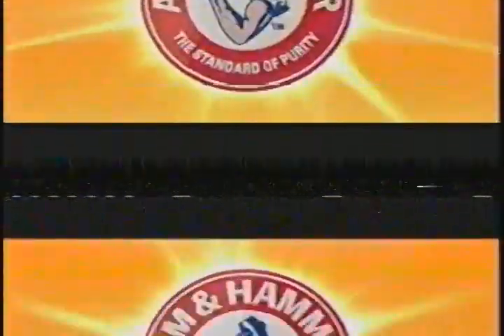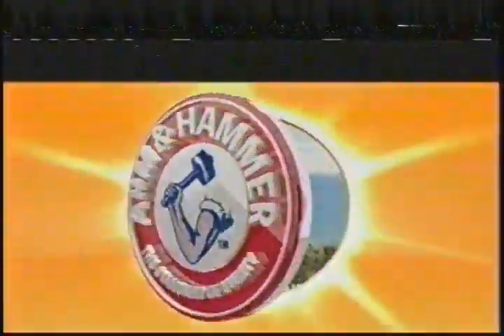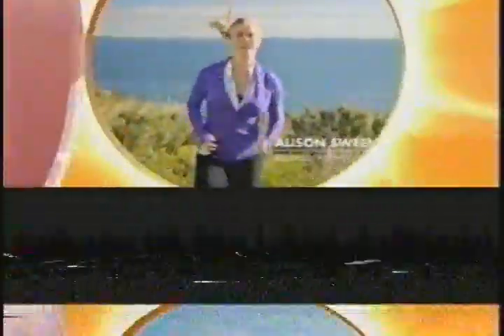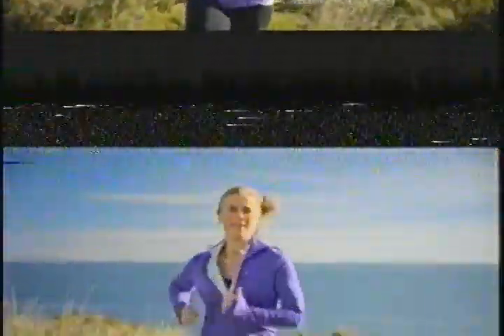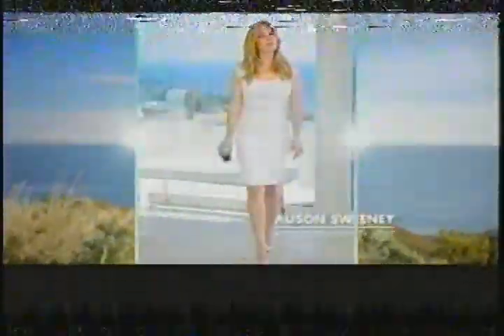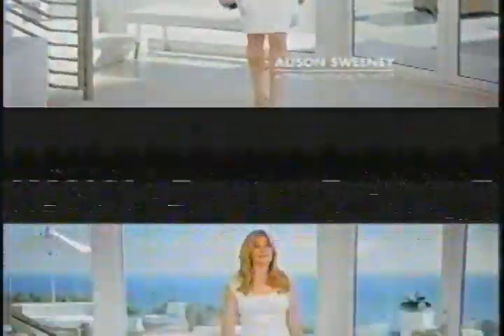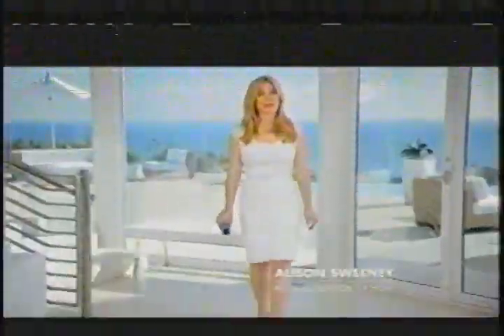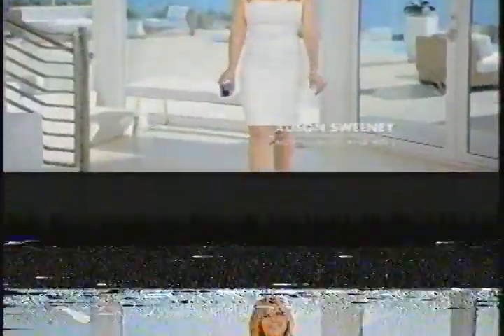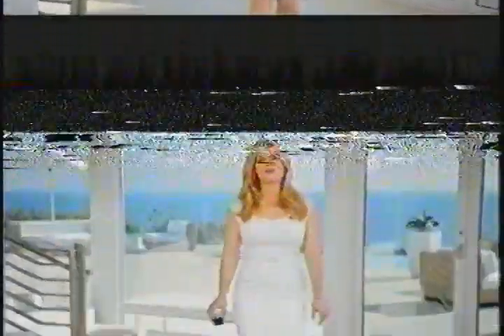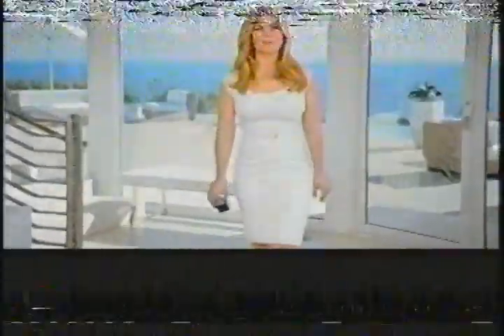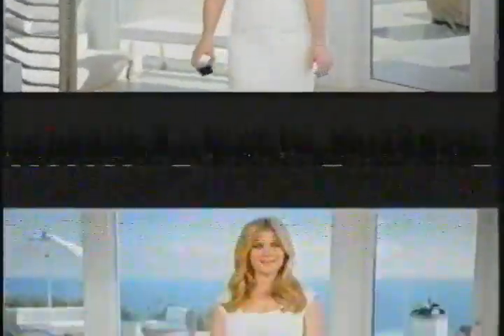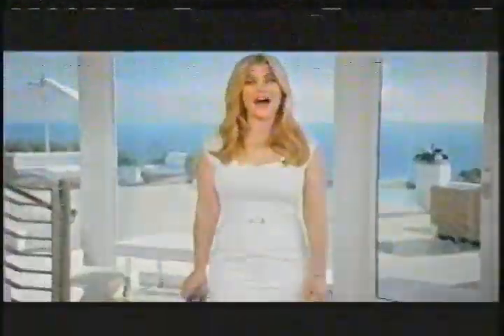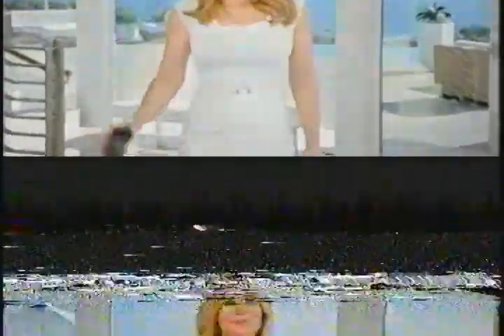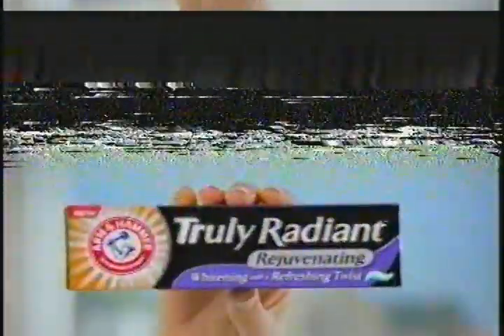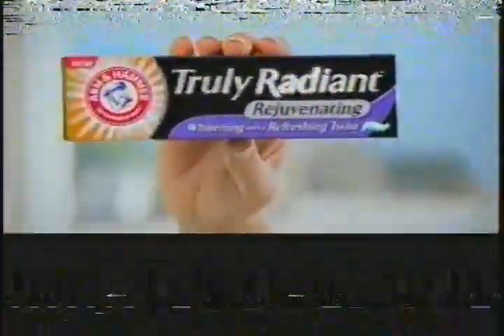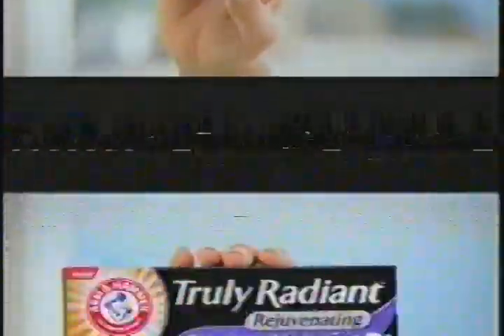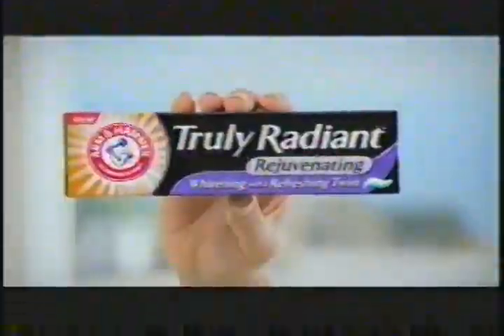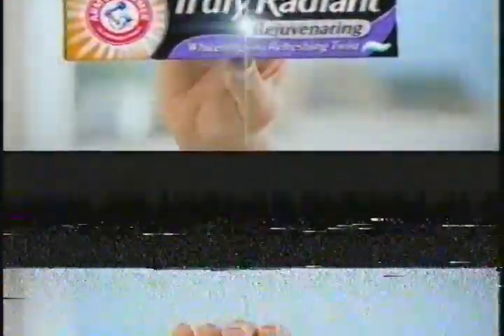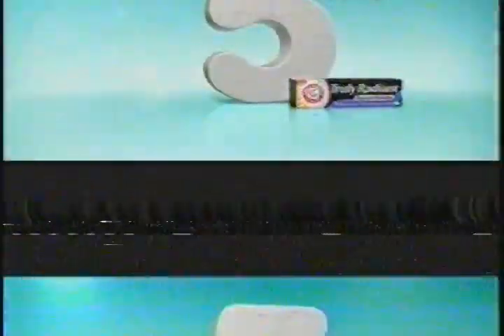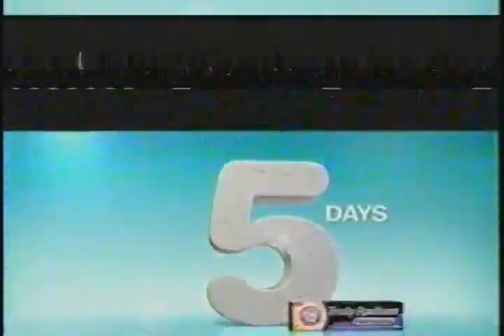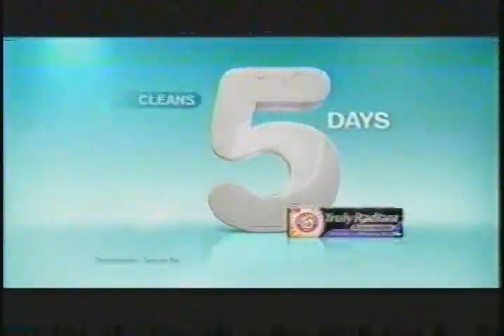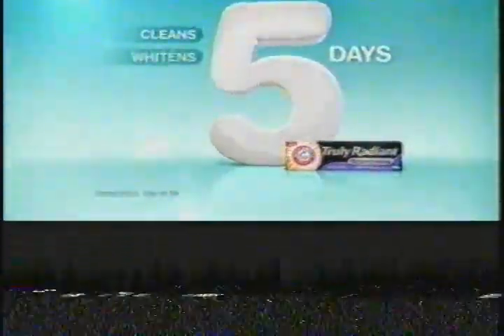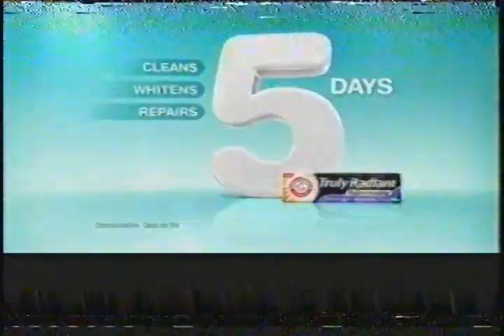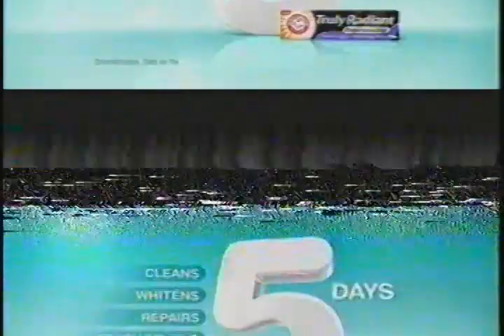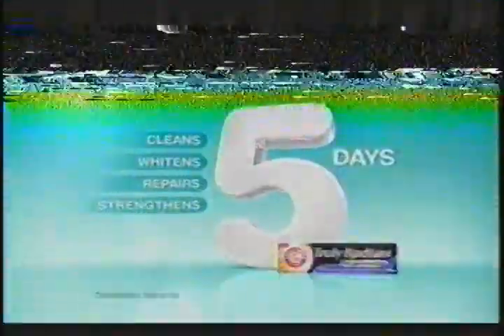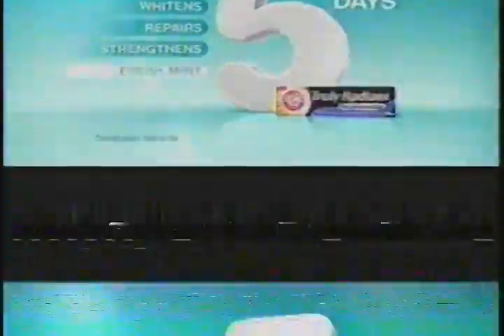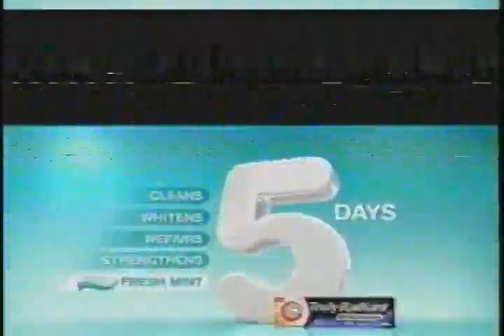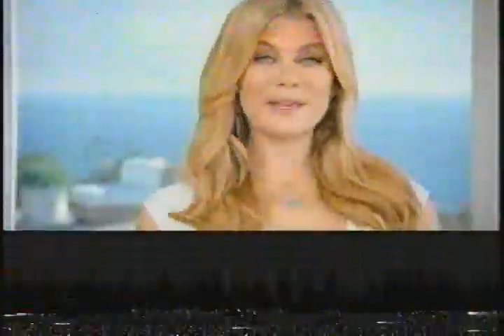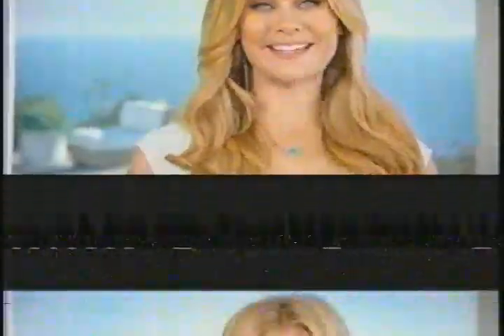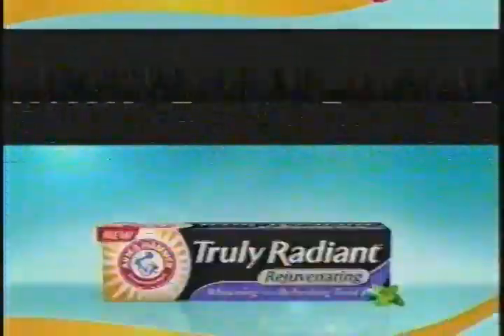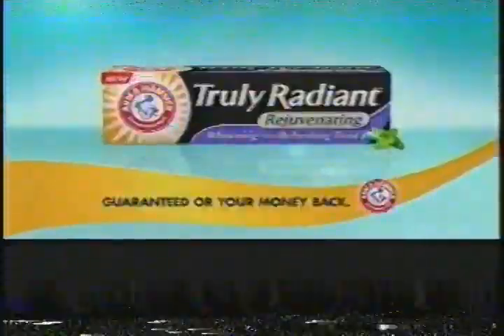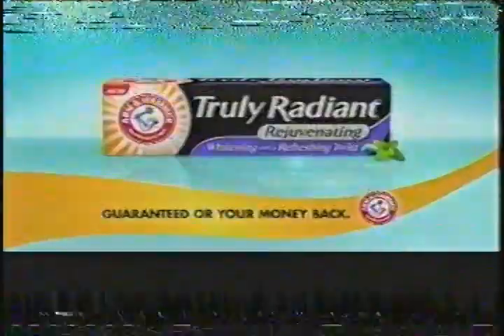Arm & Hammer combines strength and beauty for true radiance. So for my radiant smile, I use new Truly Radiant Rejuvenating Toothpaste. In just five days, it cleans, whitens, repairs, and strengthens enamel with a twist of mints. Be radiant with new Truly Radiant.